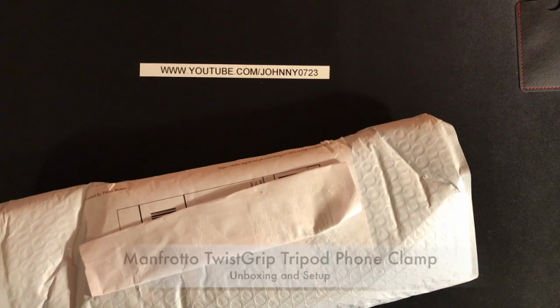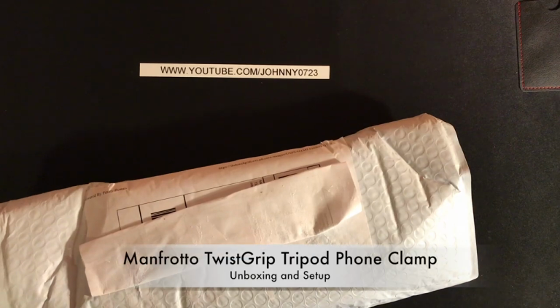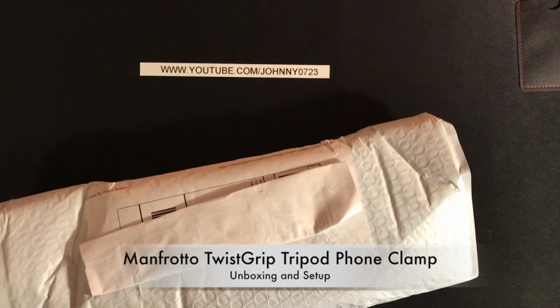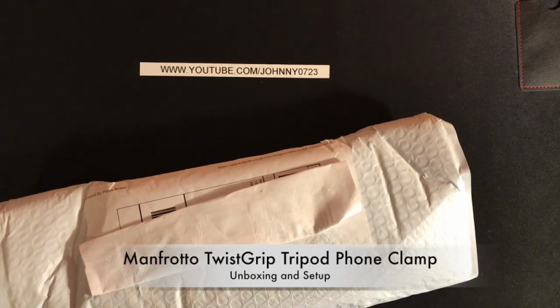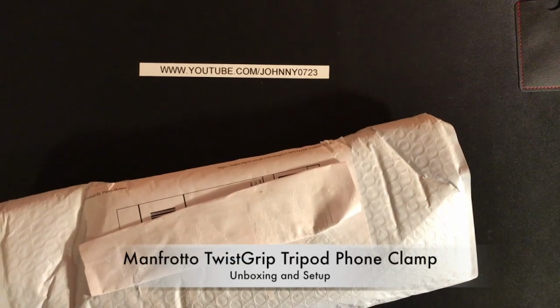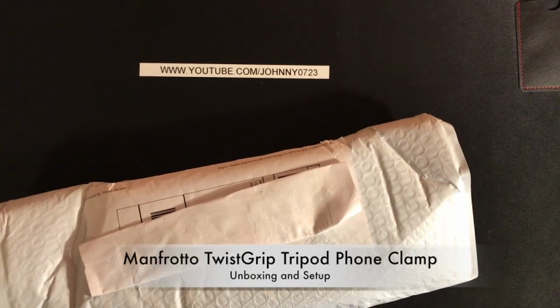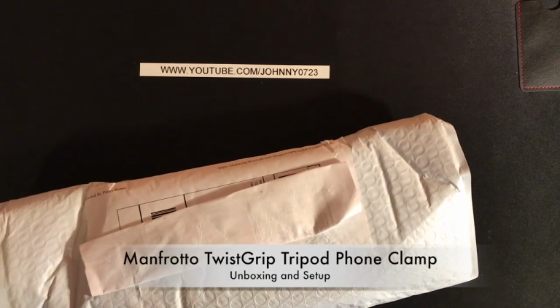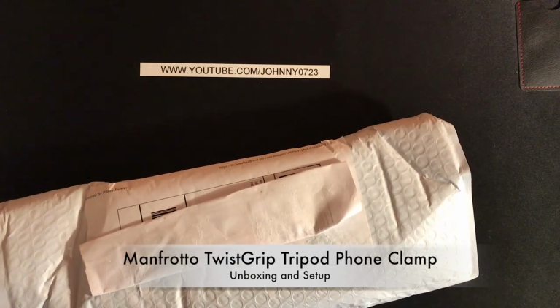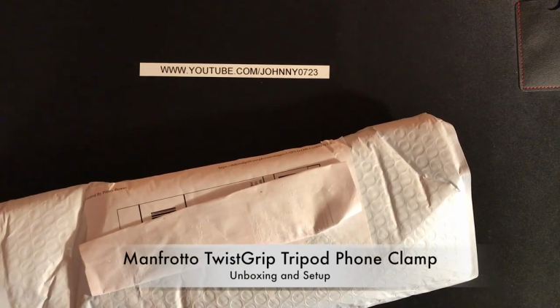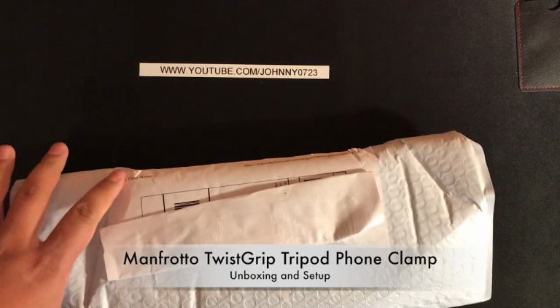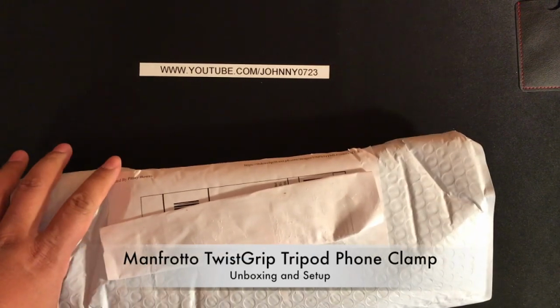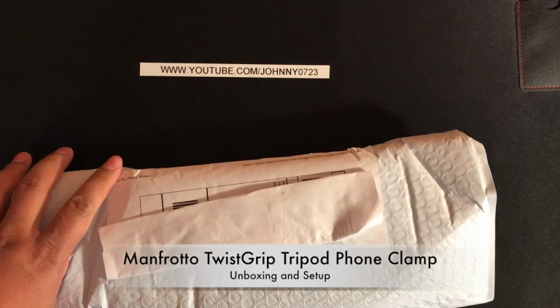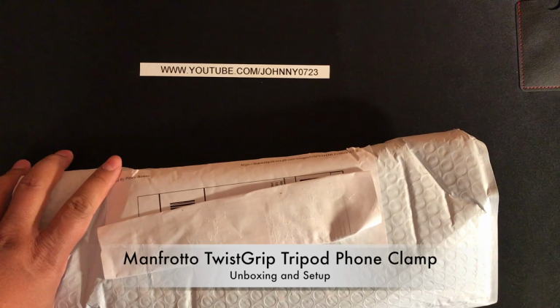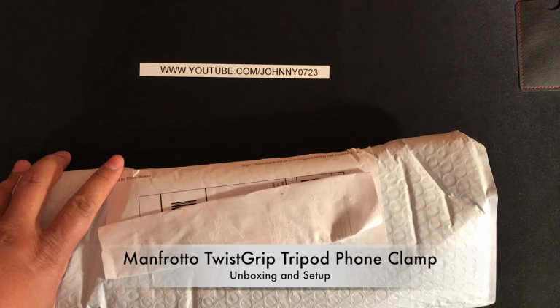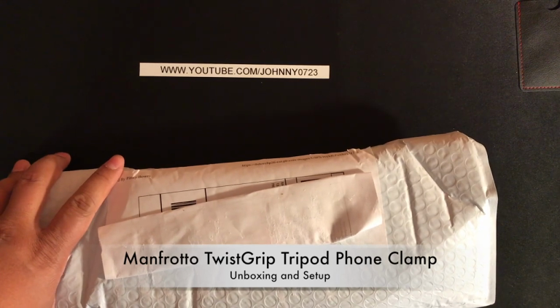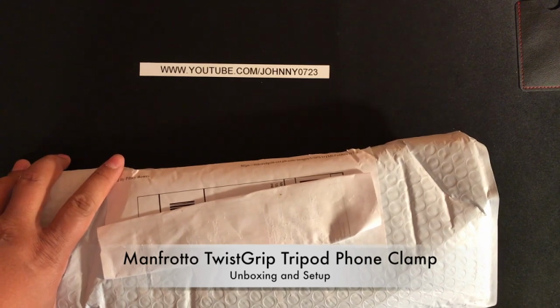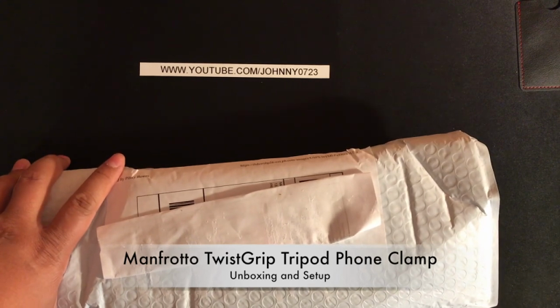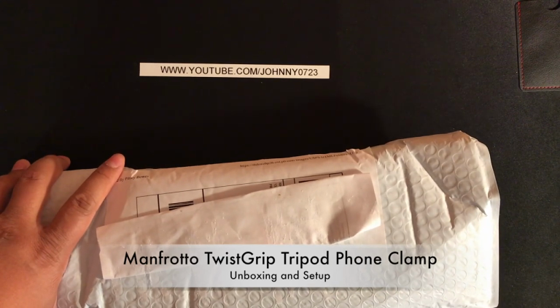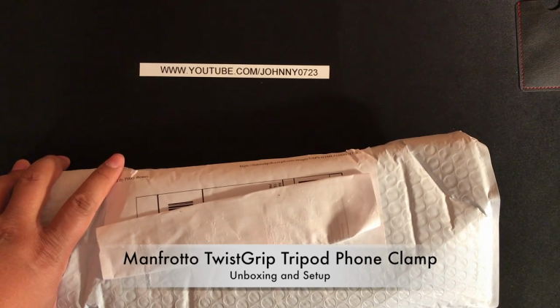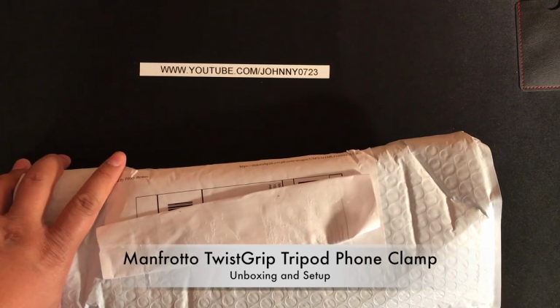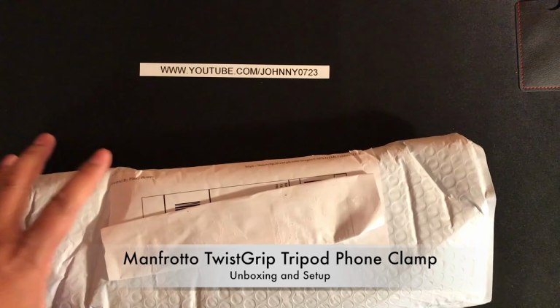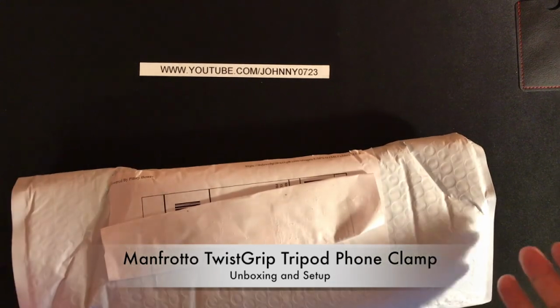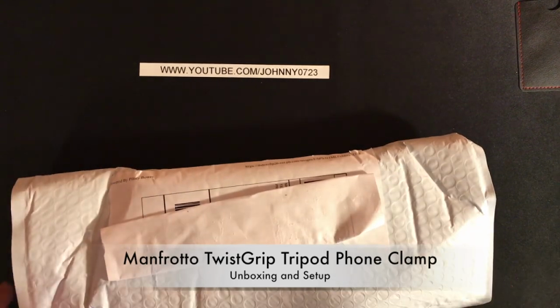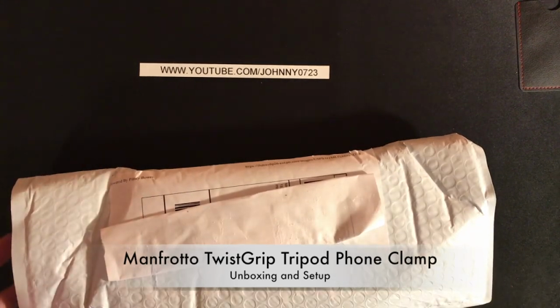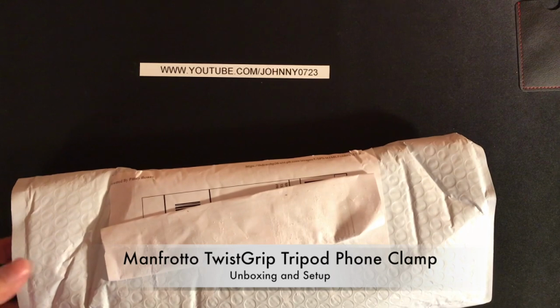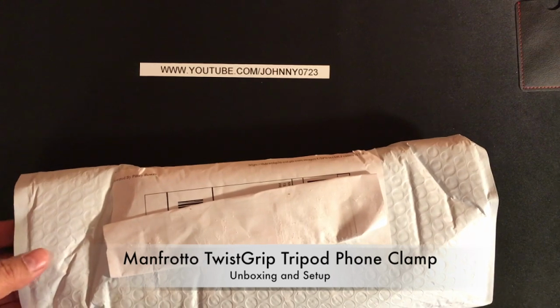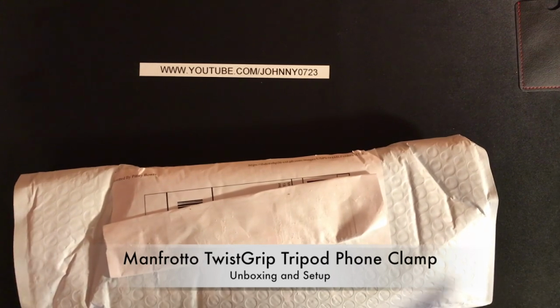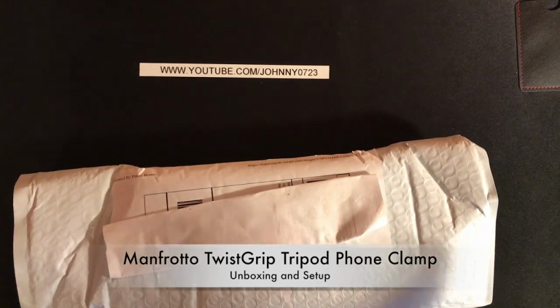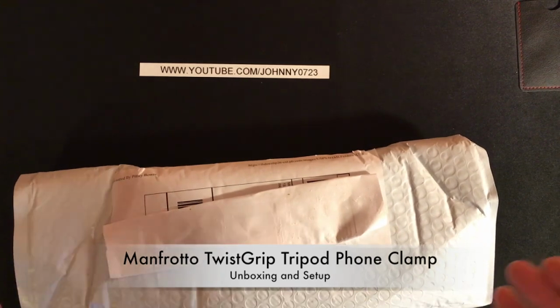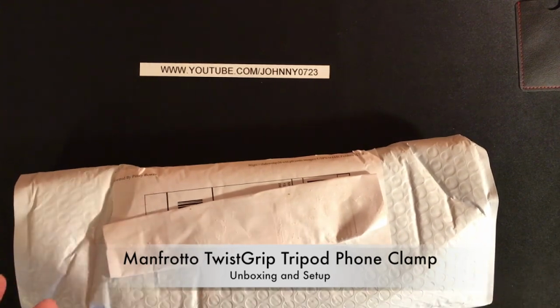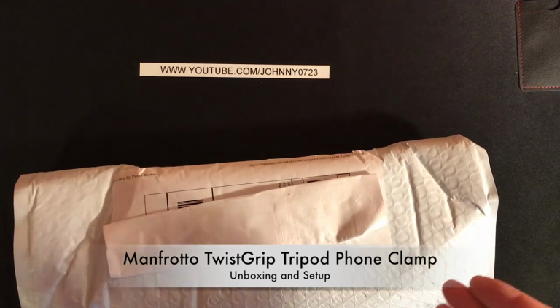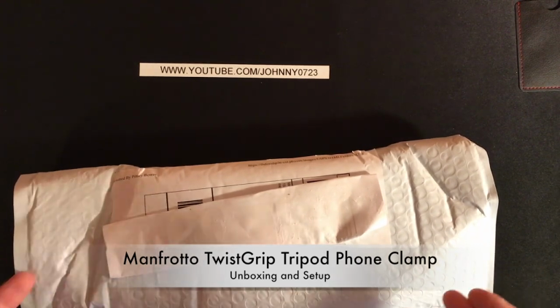Hey guys, I'm back with another unboxing. This time I have the Manfrotto Universal Twist Grip Tripod Adapter Clamp. That's a tongue twister — Manfrotto Twist Grip.